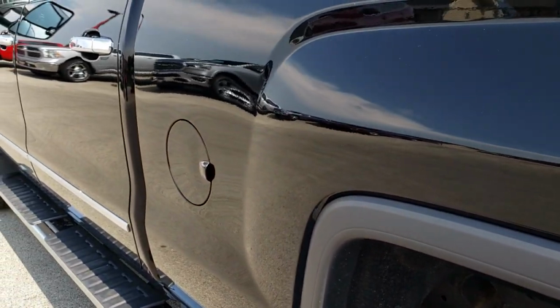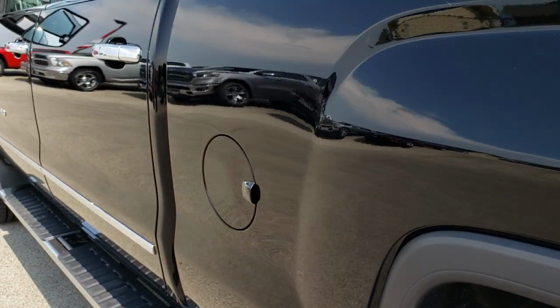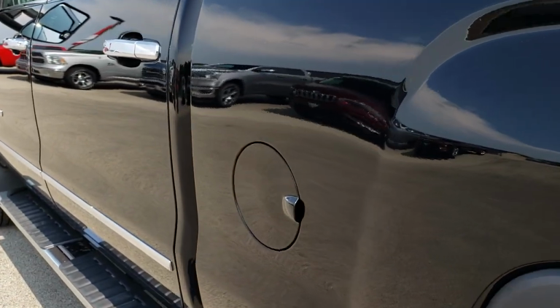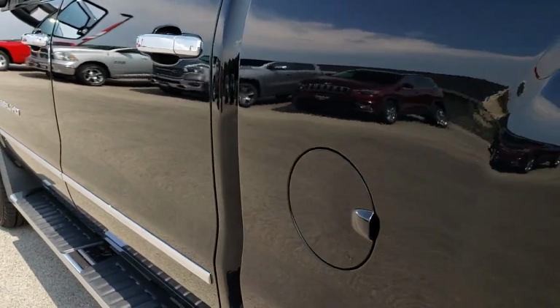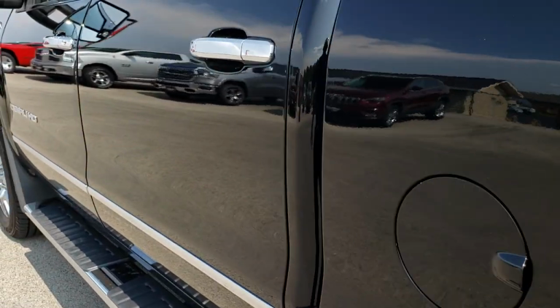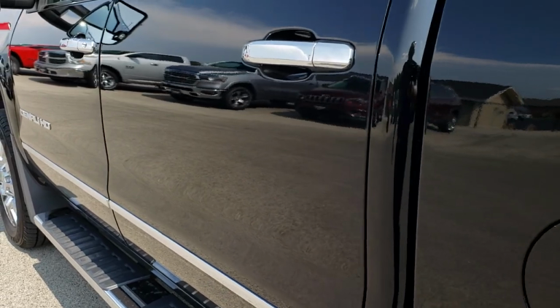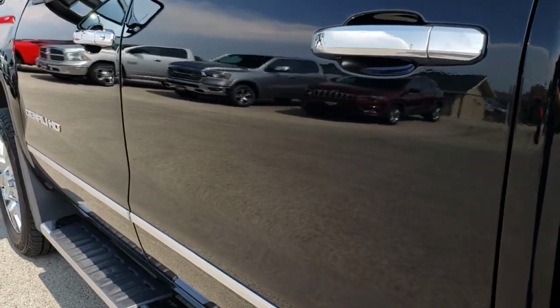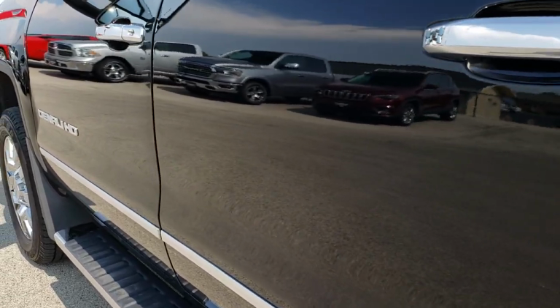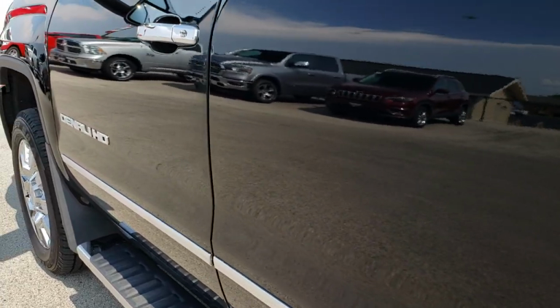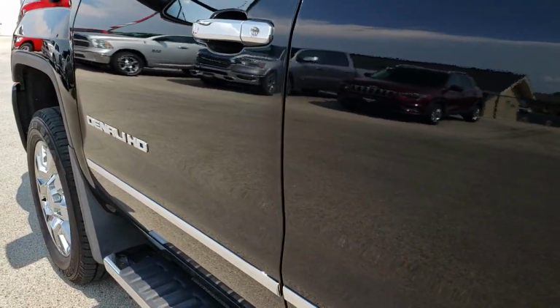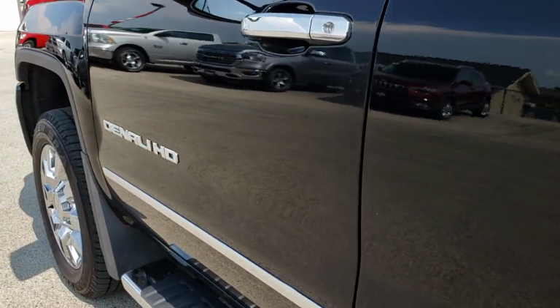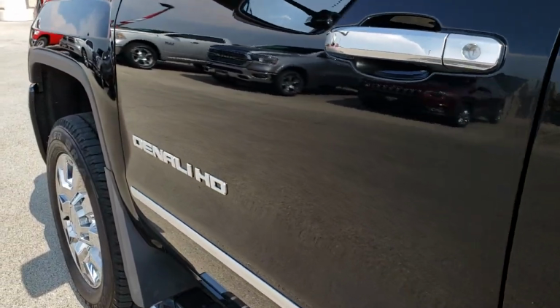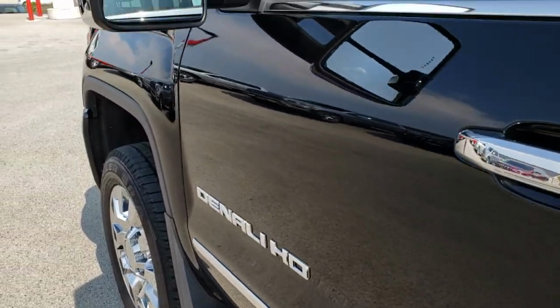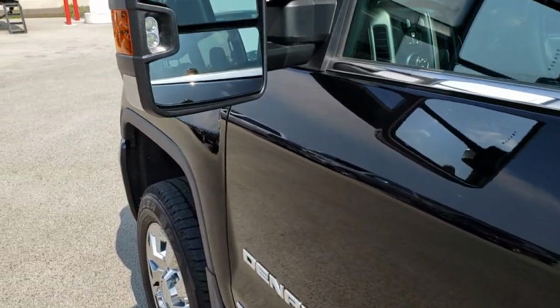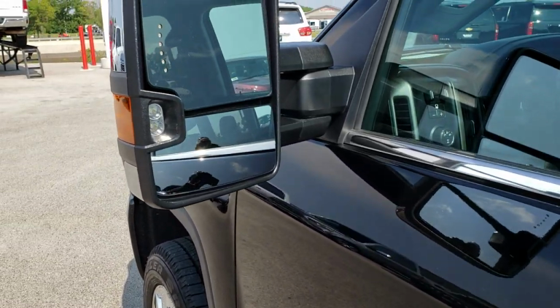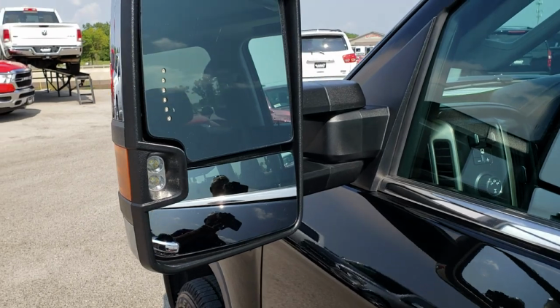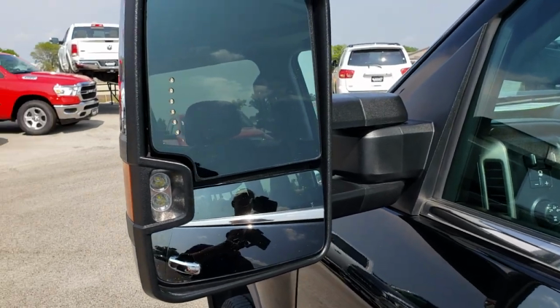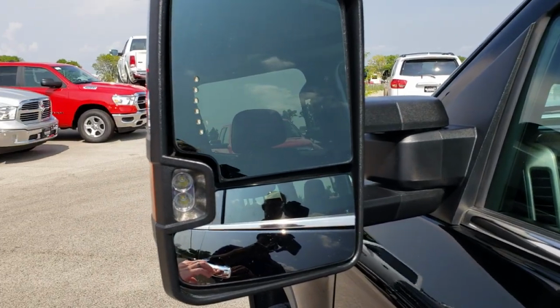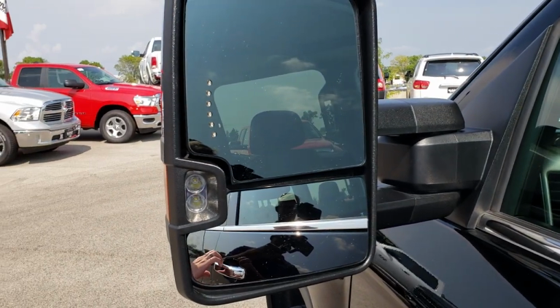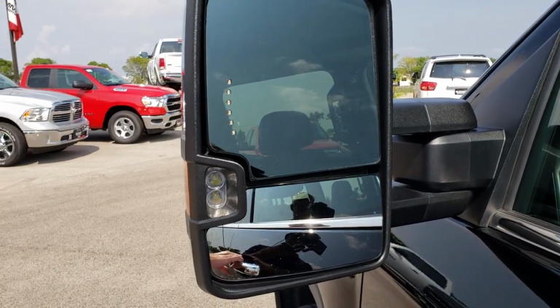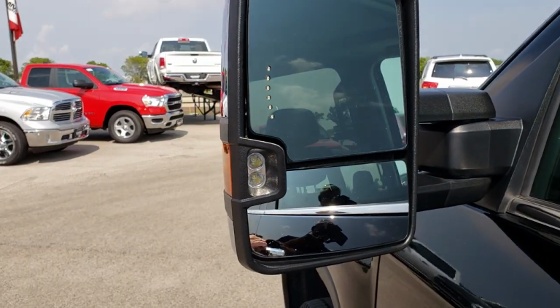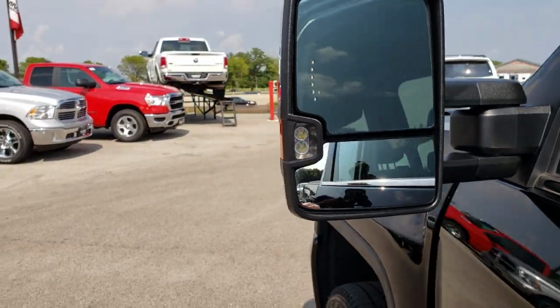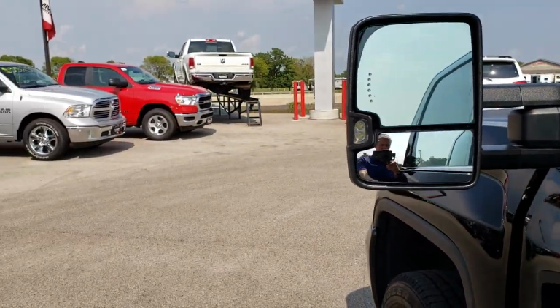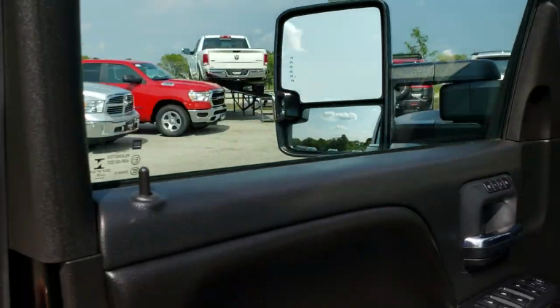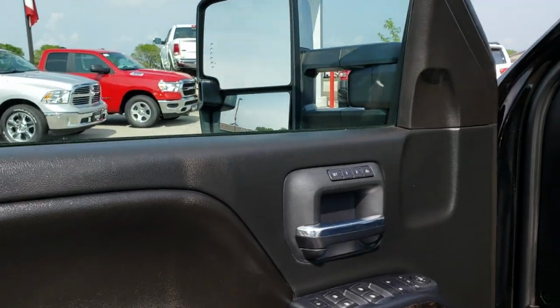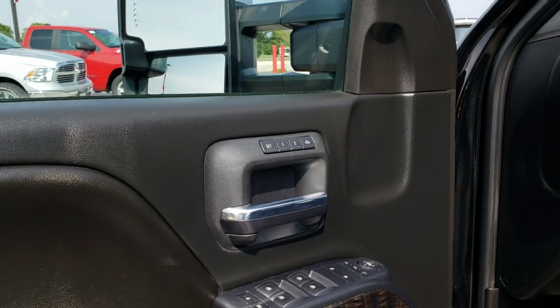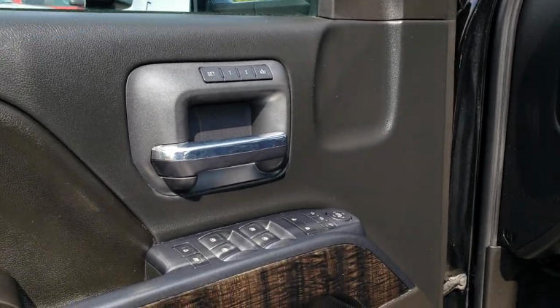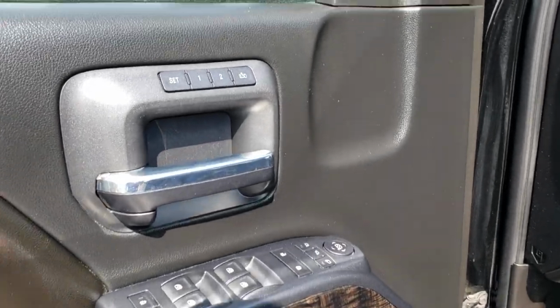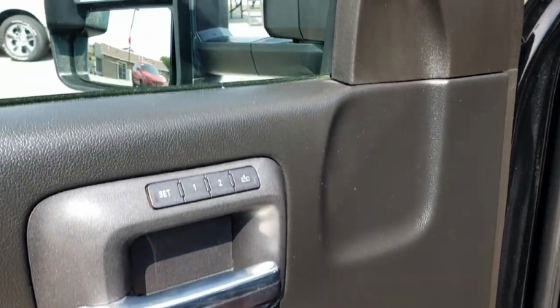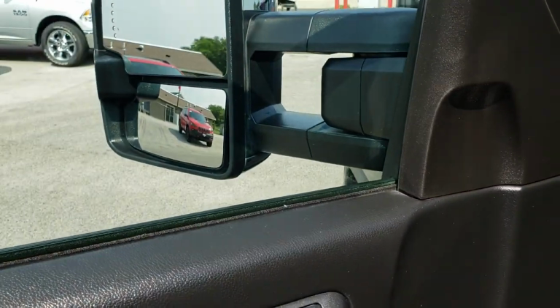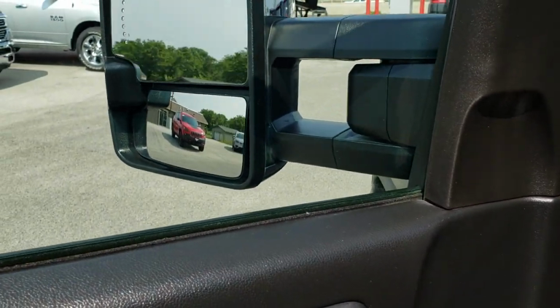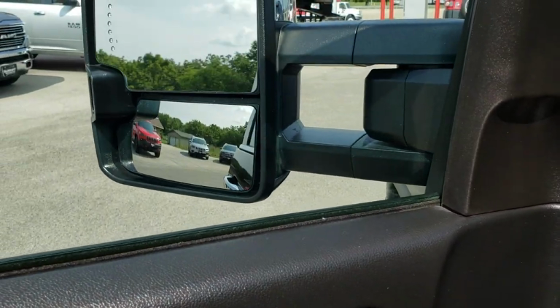Down this side of the truck I didn't see any dents or dings either. It has telescopic tow mirrors with built-in directional signals; they also power-fold in and have LED lights in the side, so those mirrors fold in like so.